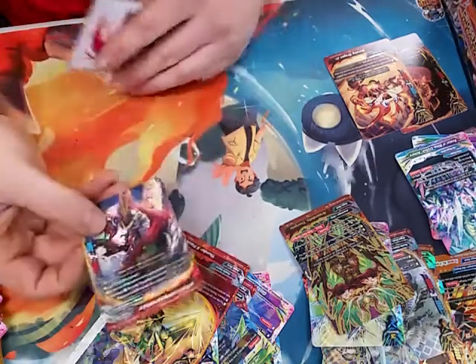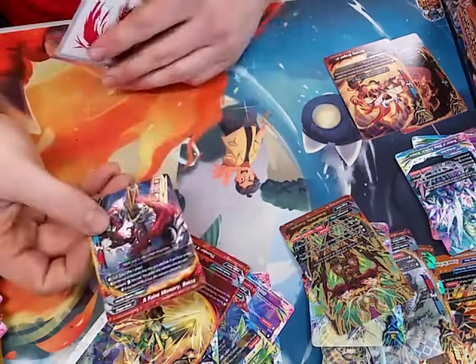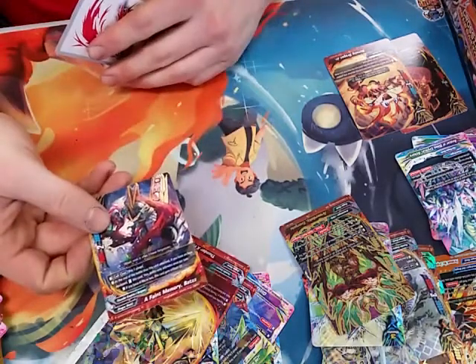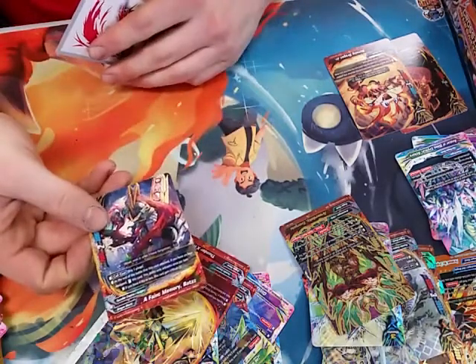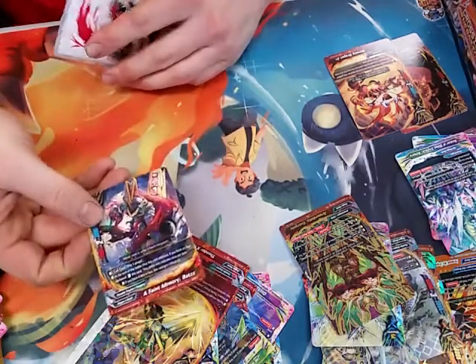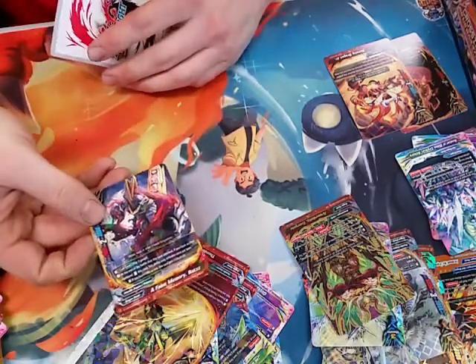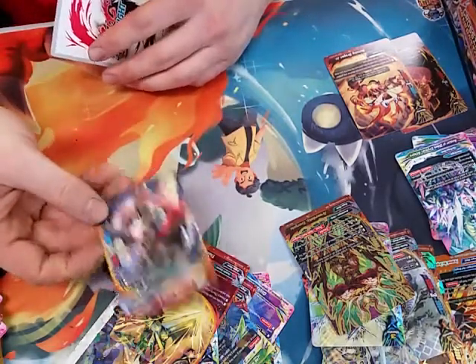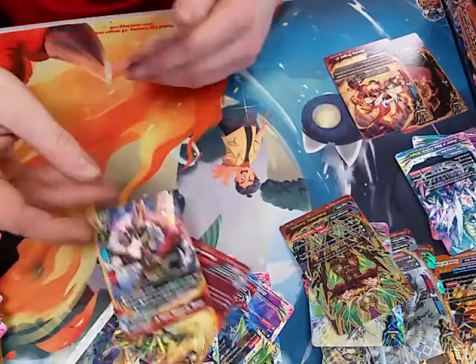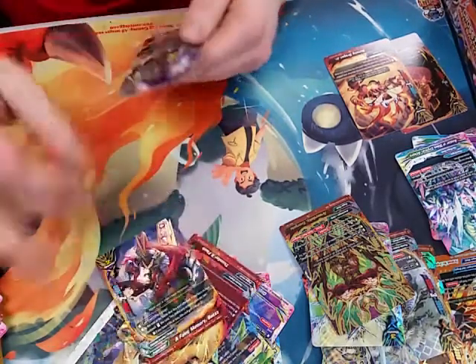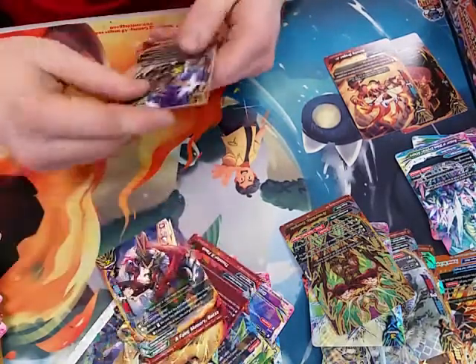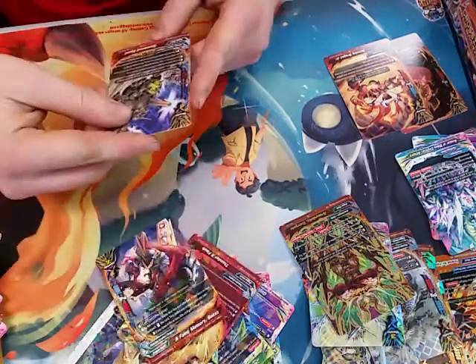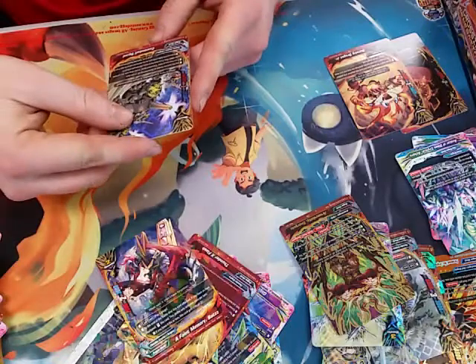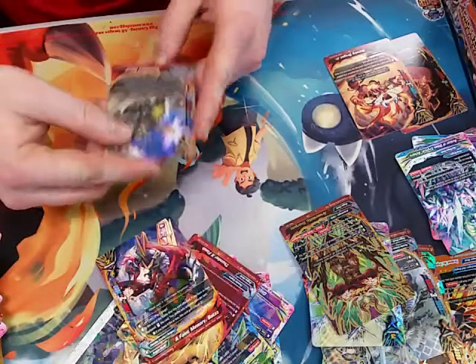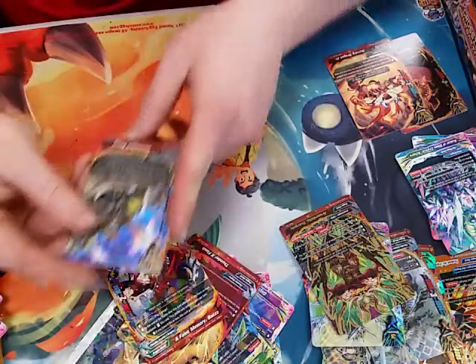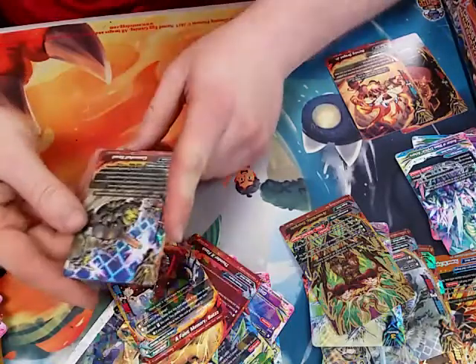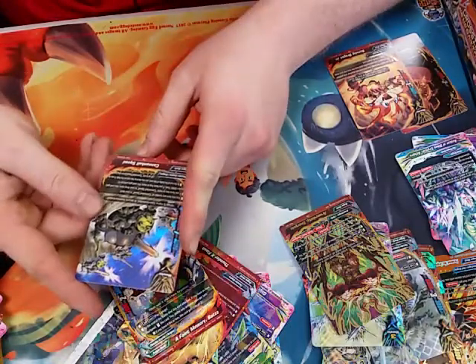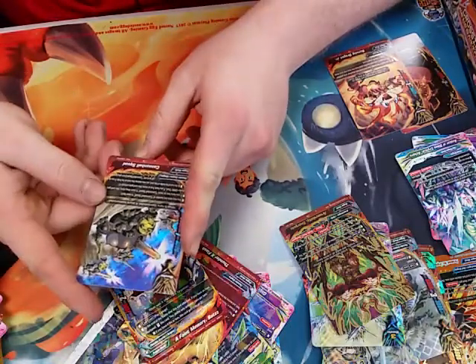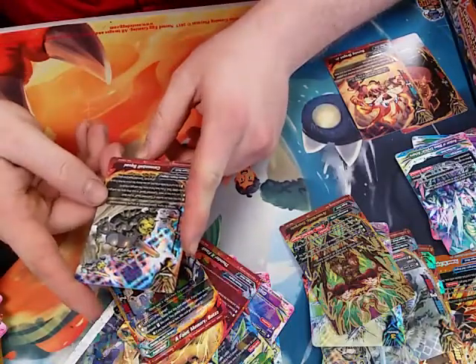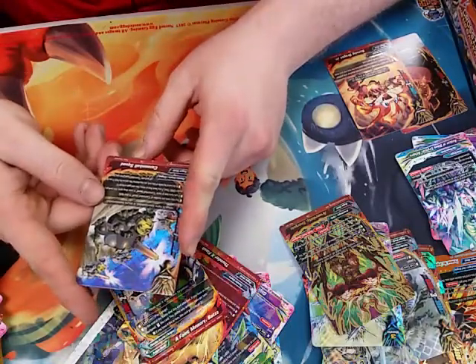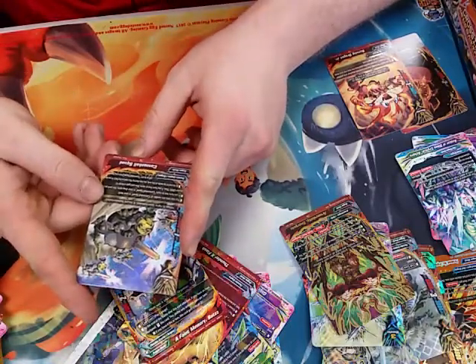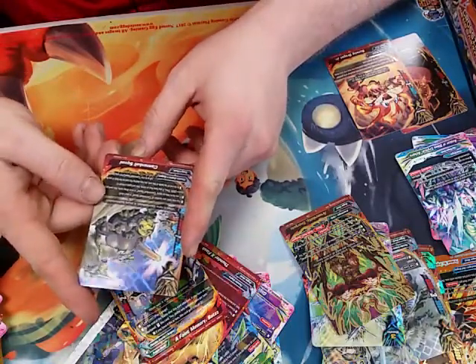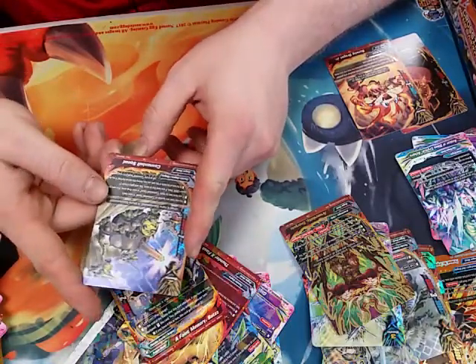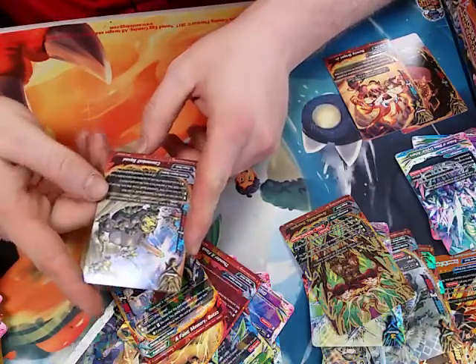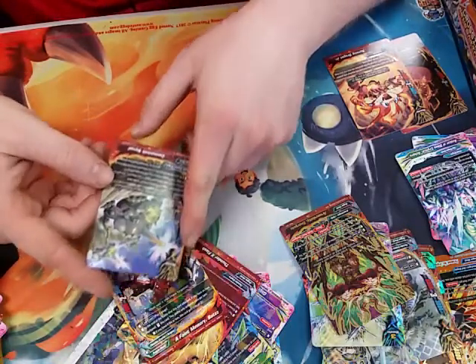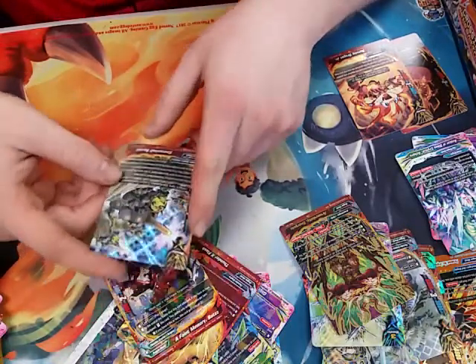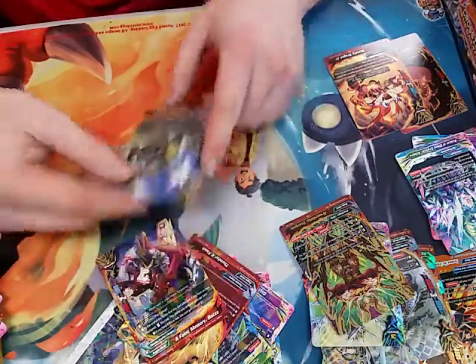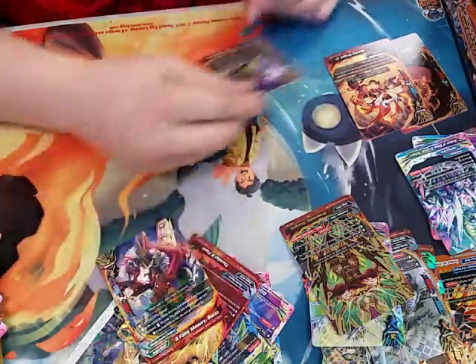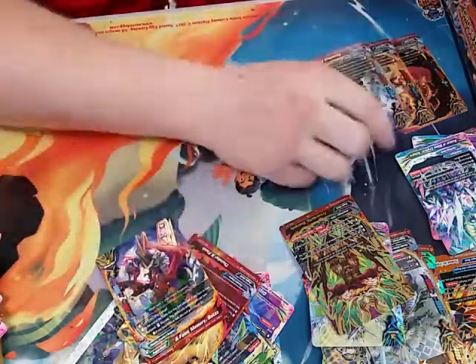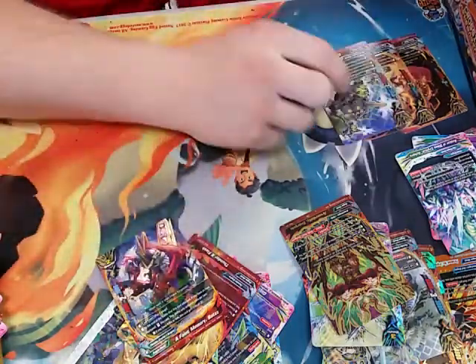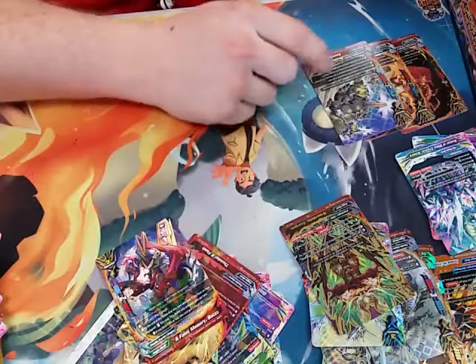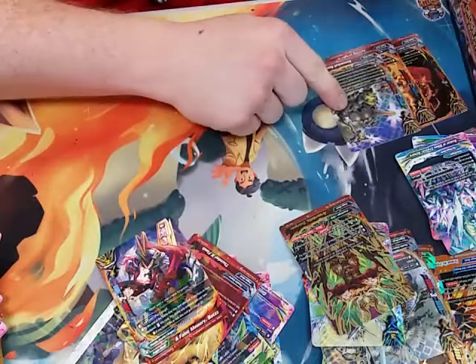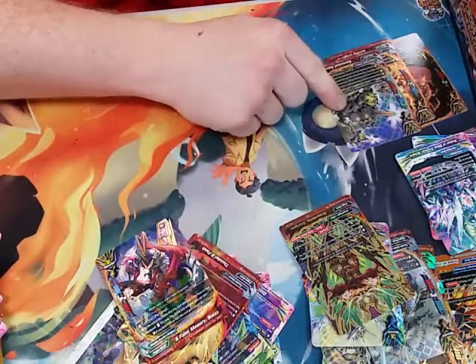The Faint Memory box — and I got a reverse hollow of the Cannonball Squad.